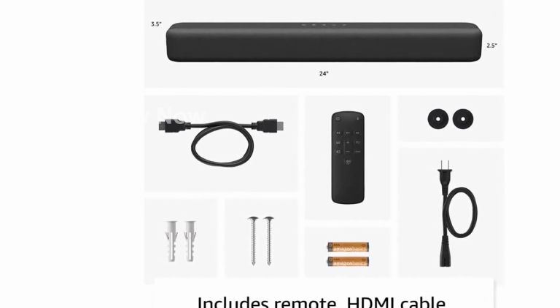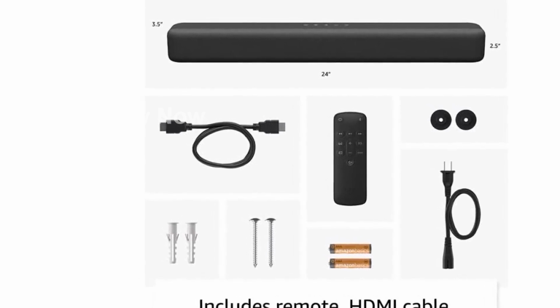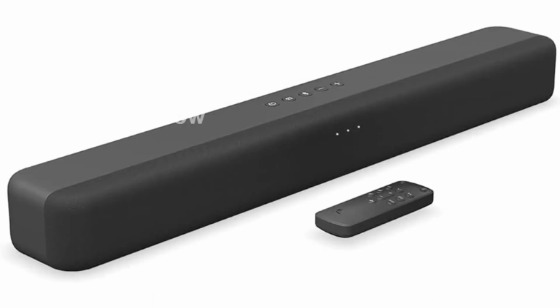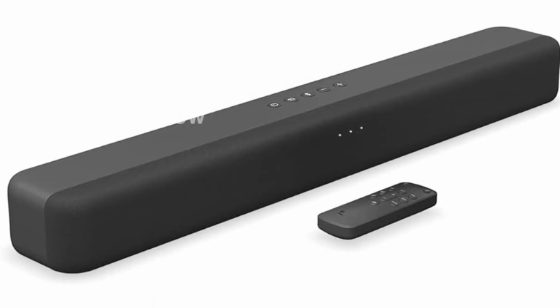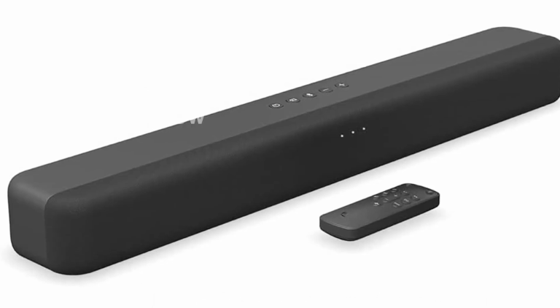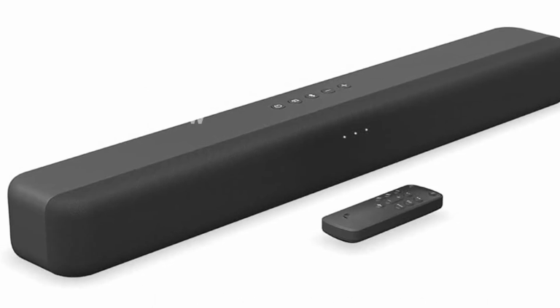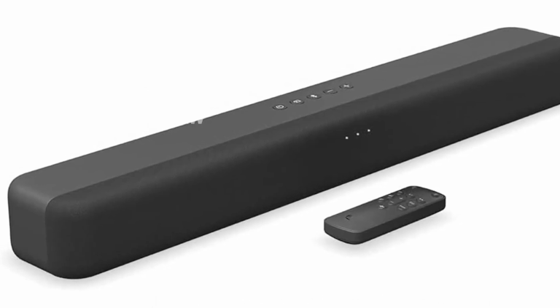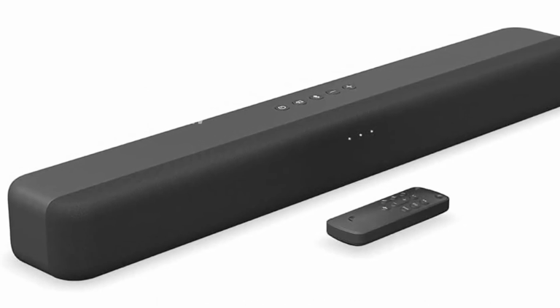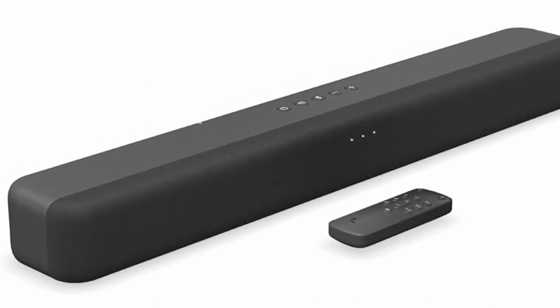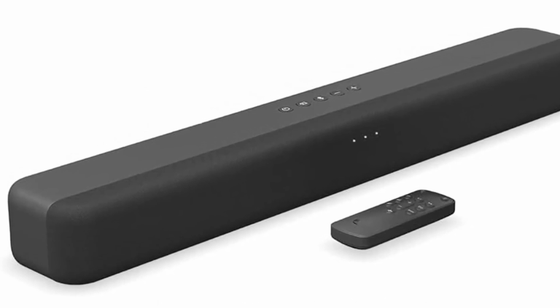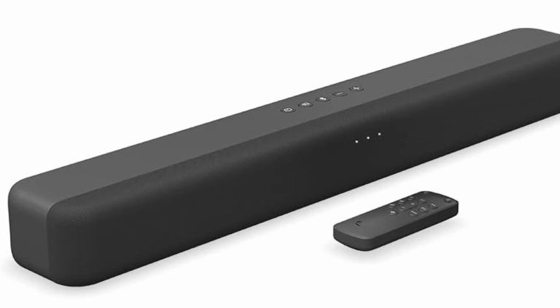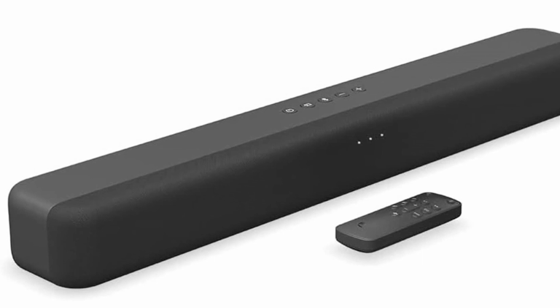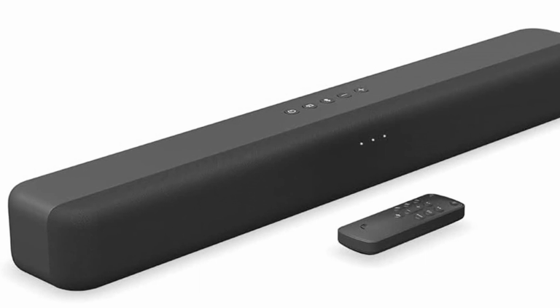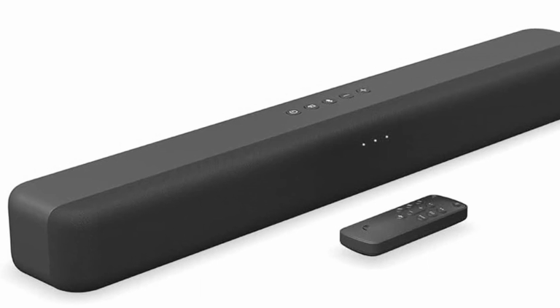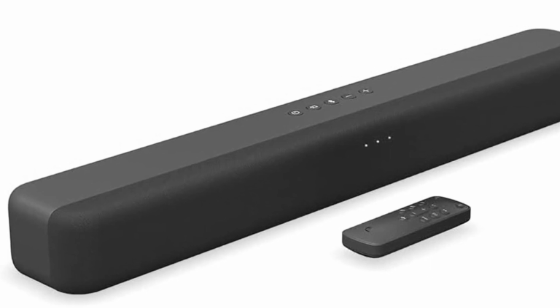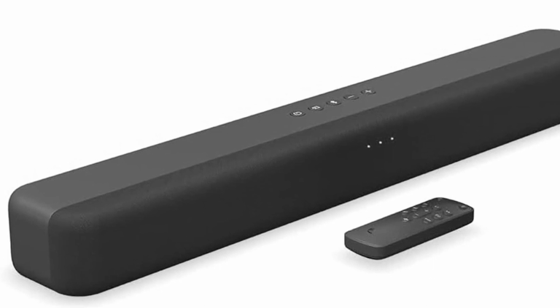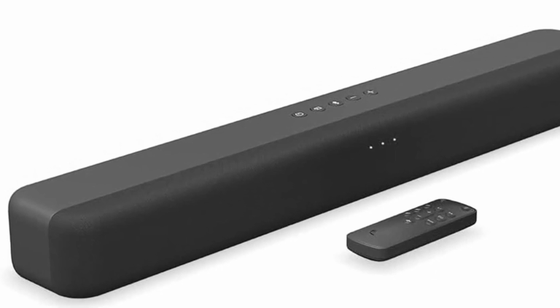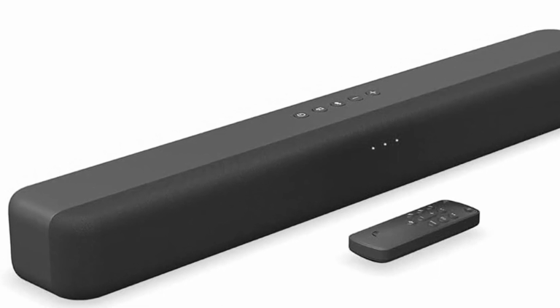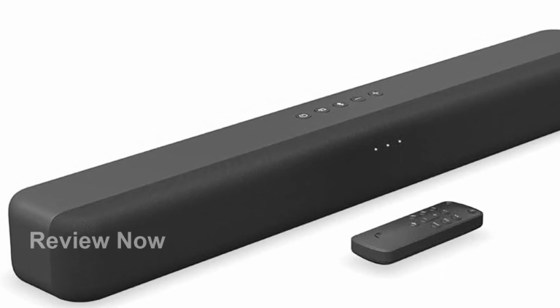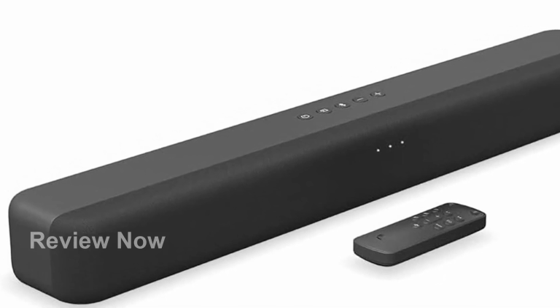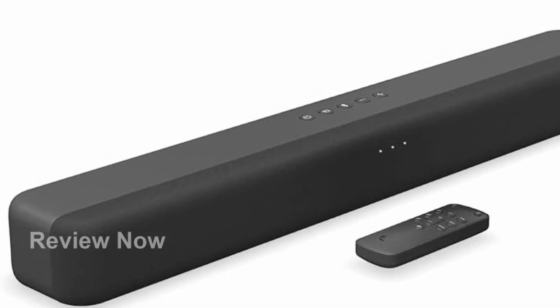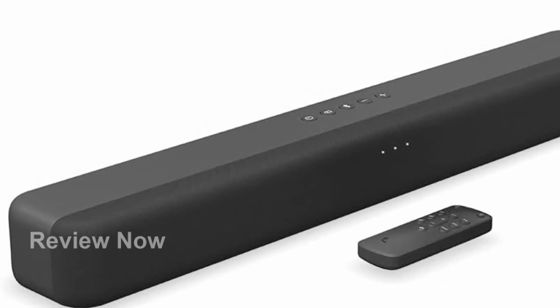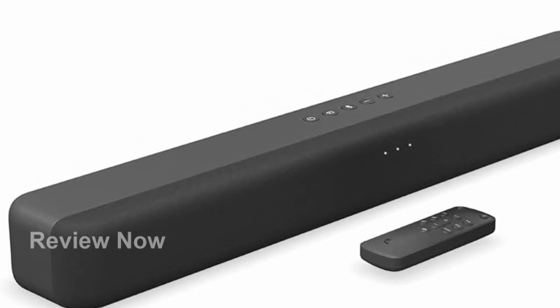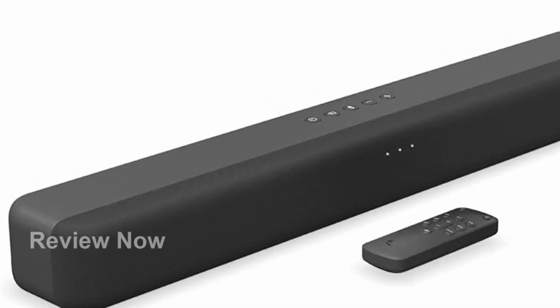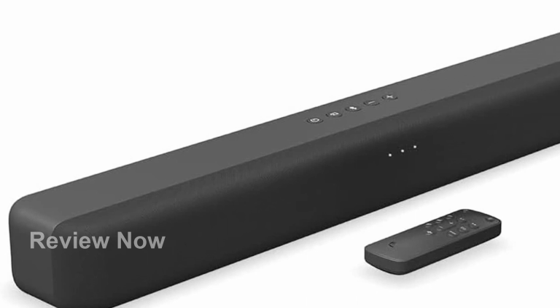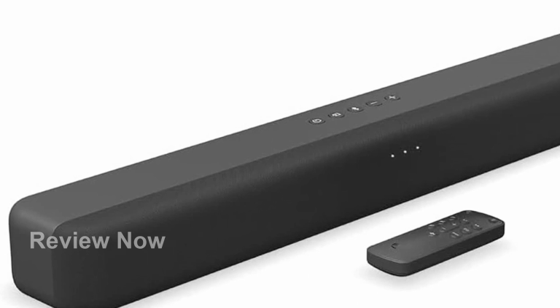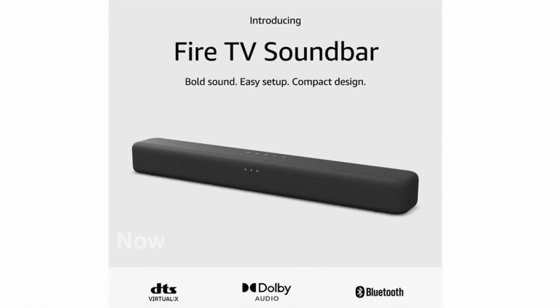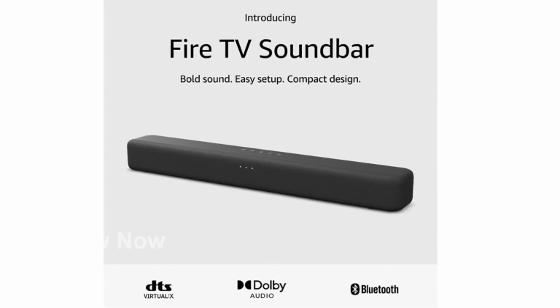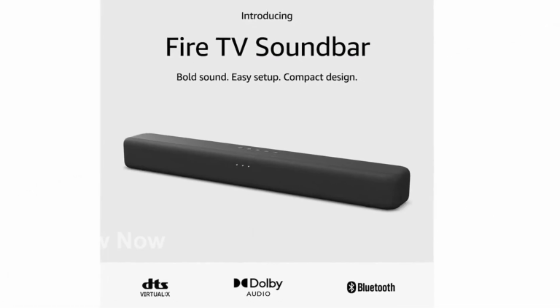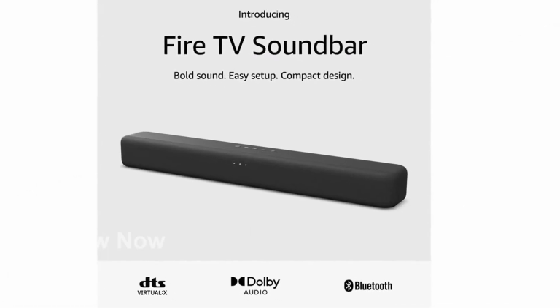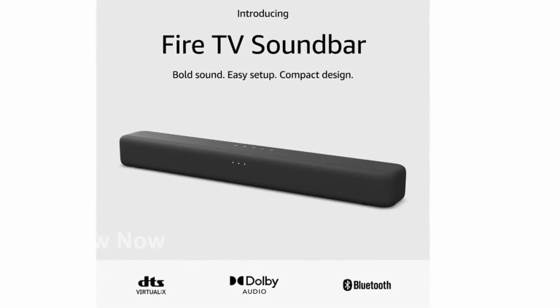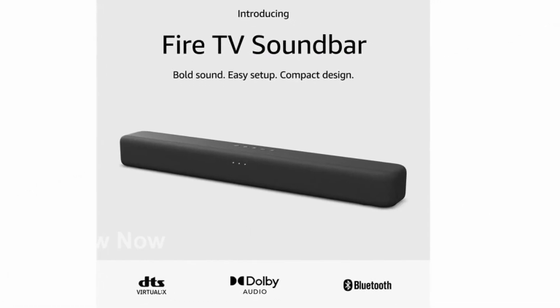As for the design, this soundbar is sleek and compact. With a length of just 24 inches and a height of 2.5 inches, it can easily fit on most entertainment consoles and TV stands without taking up too much space.